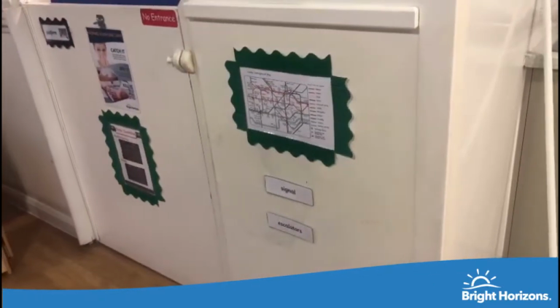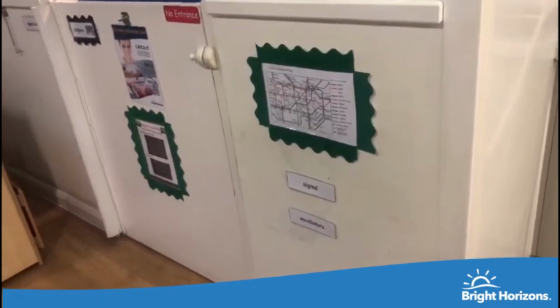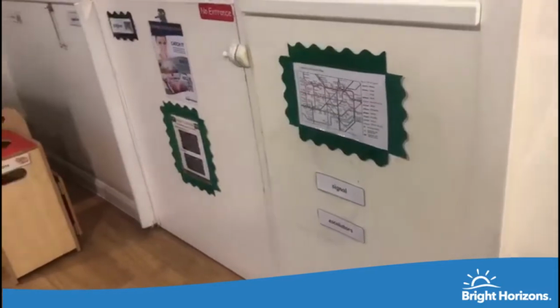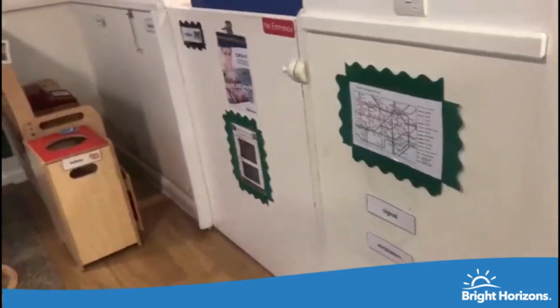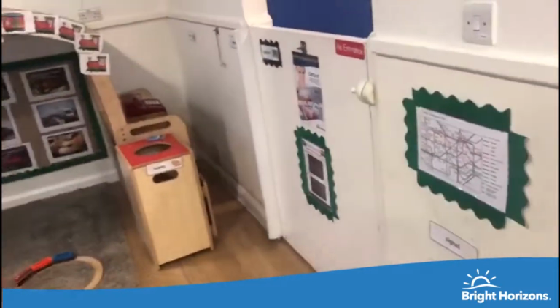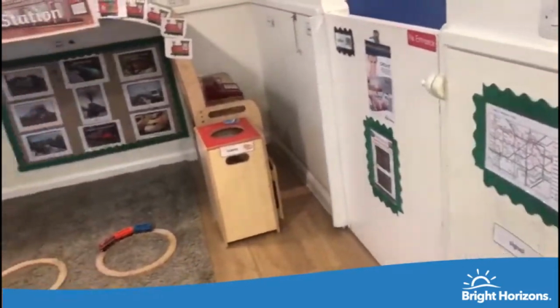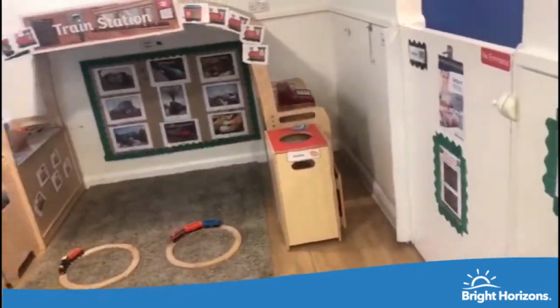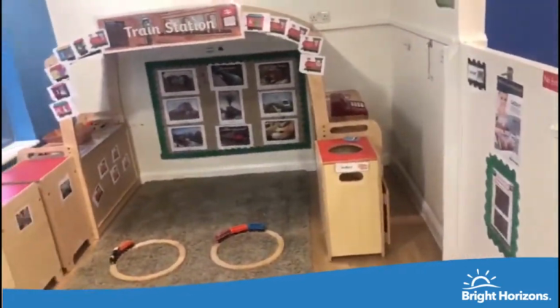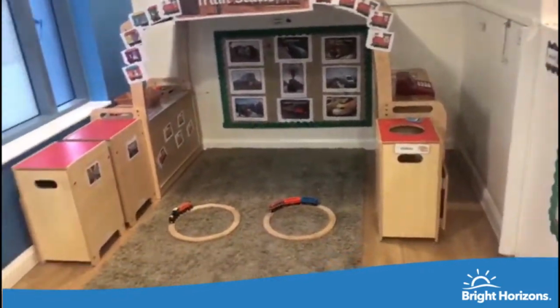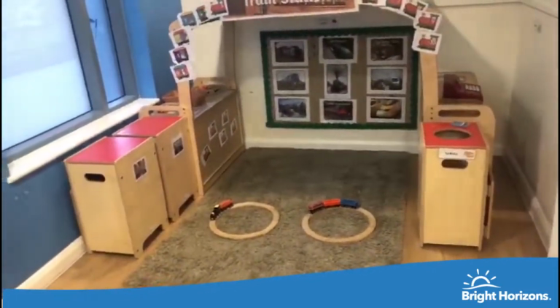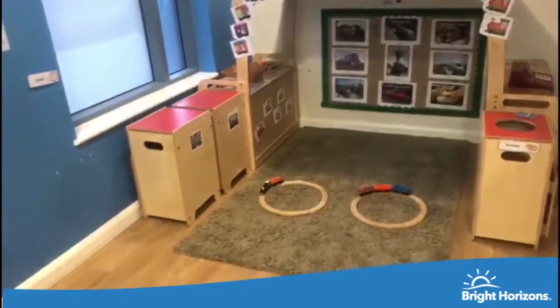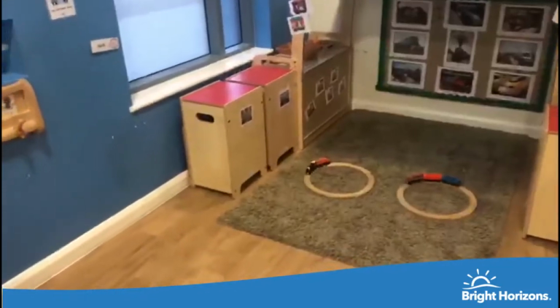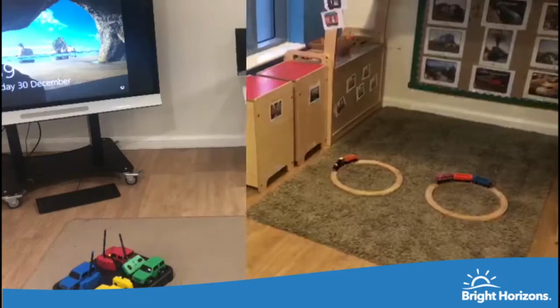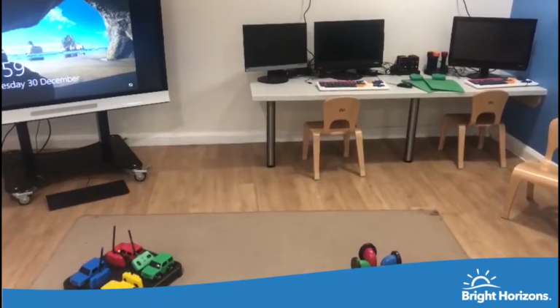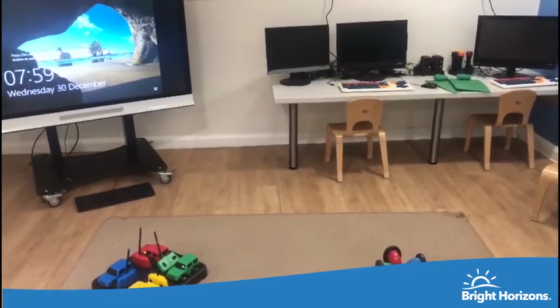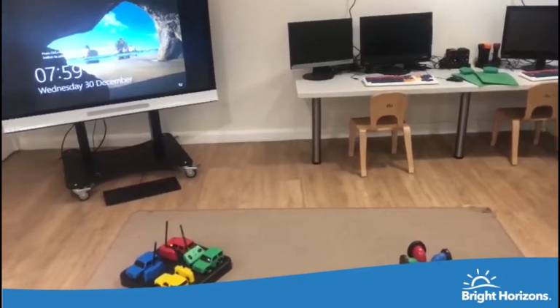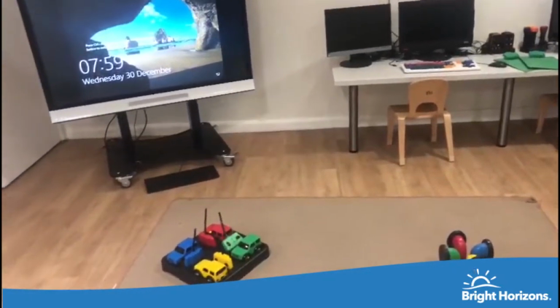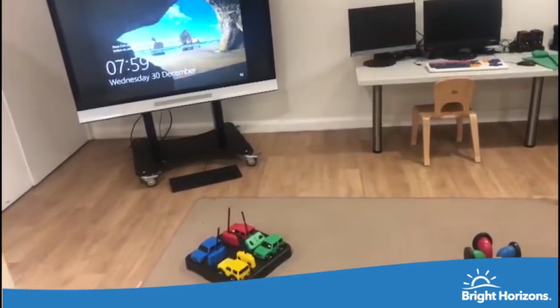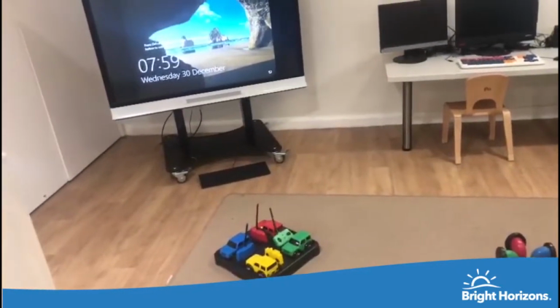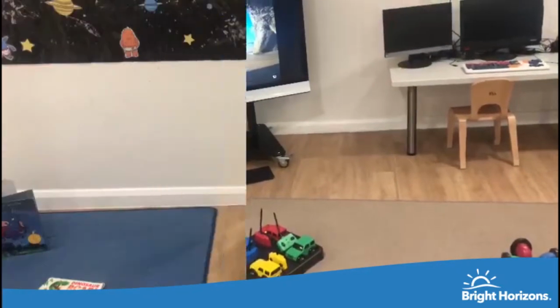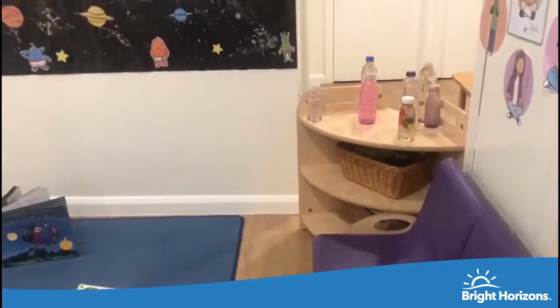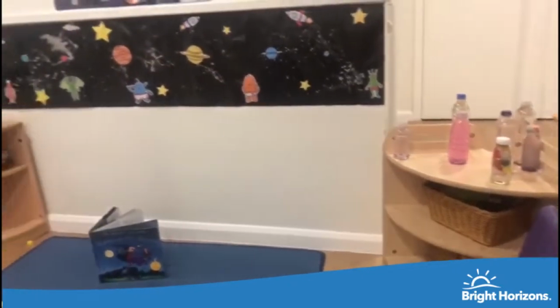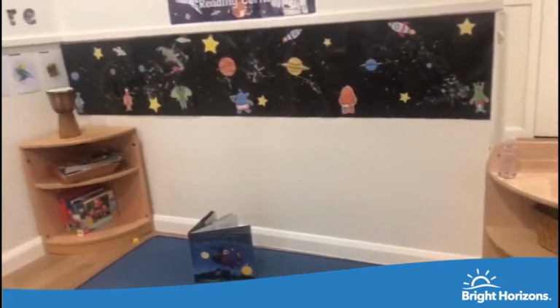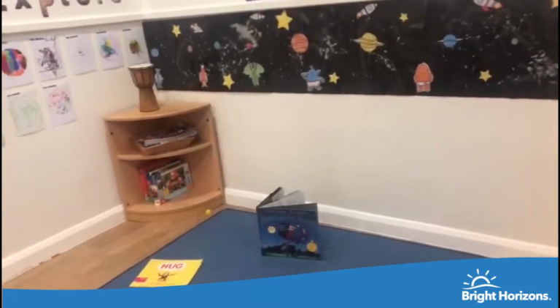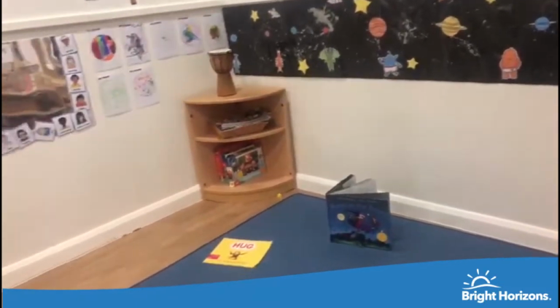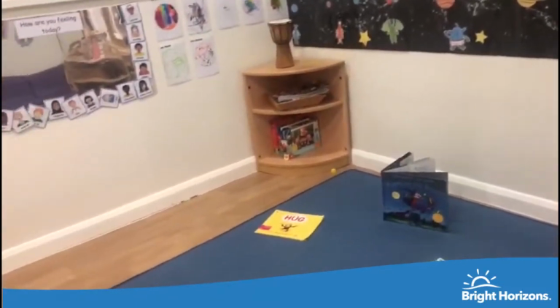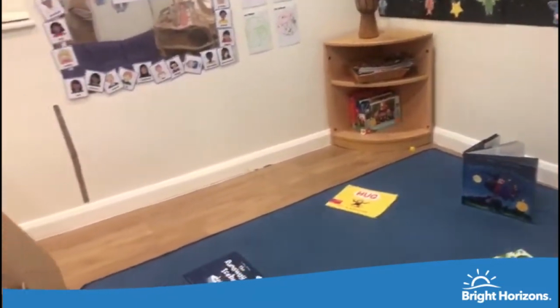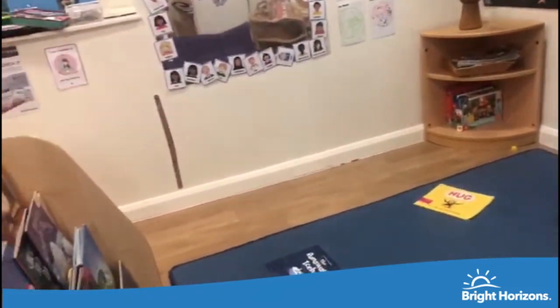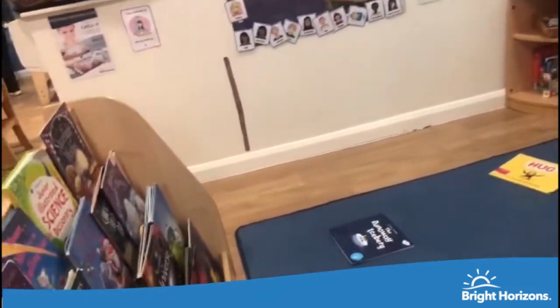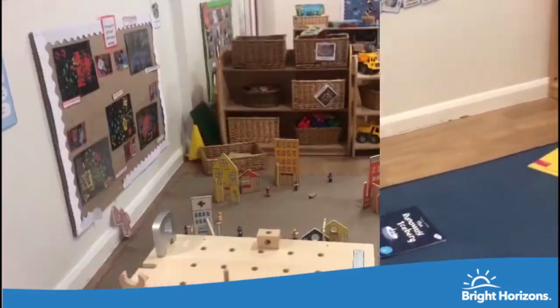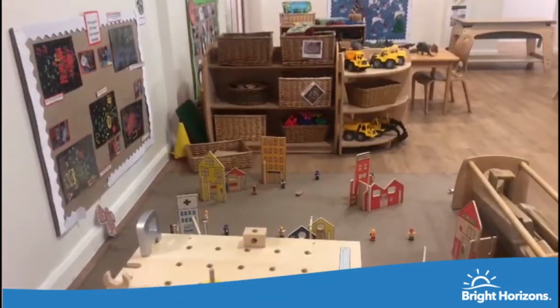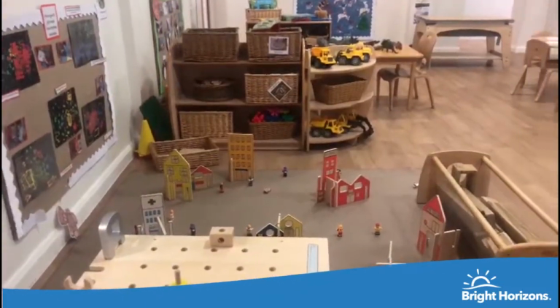Here is our Dragonfly room, which is our base for the preschool children aged three to five years. Within this area the children have access to an IT suite to support their computer skills and to extend their learning to a new device, either a computer or the interactive whiteboard.